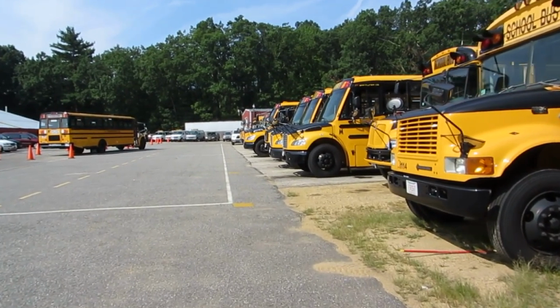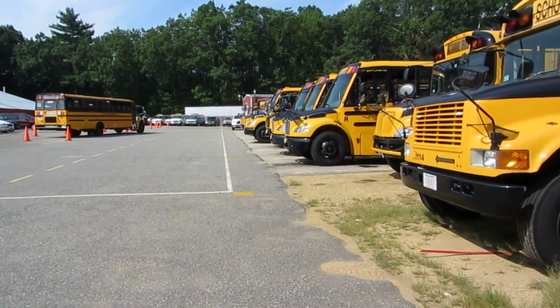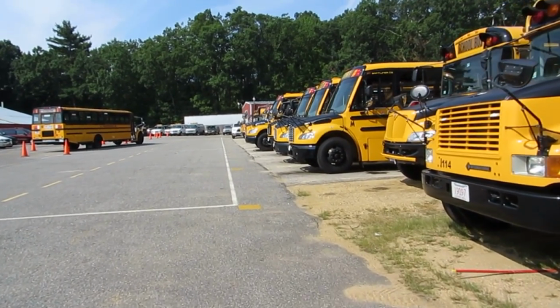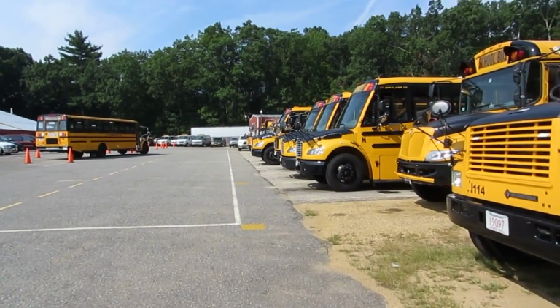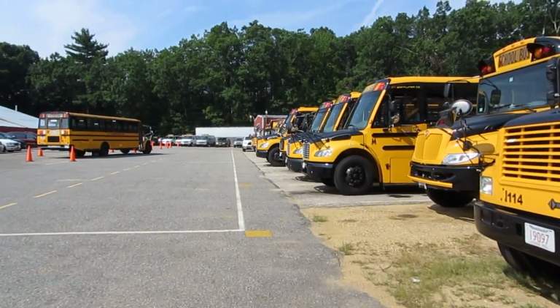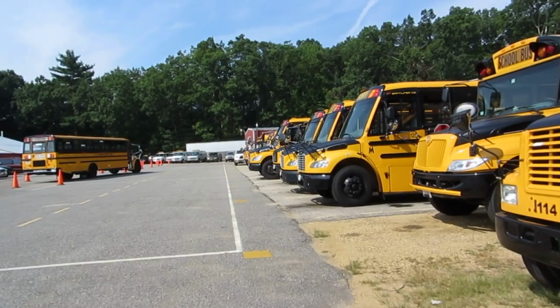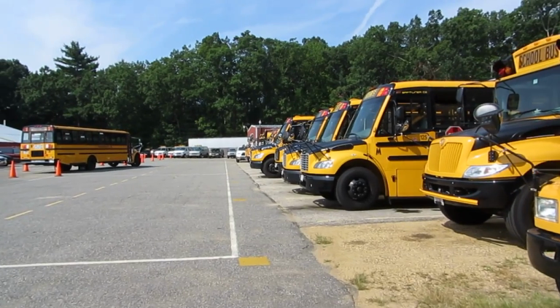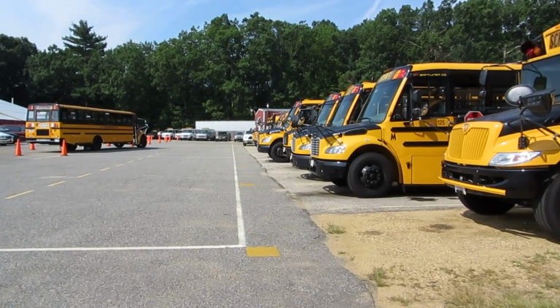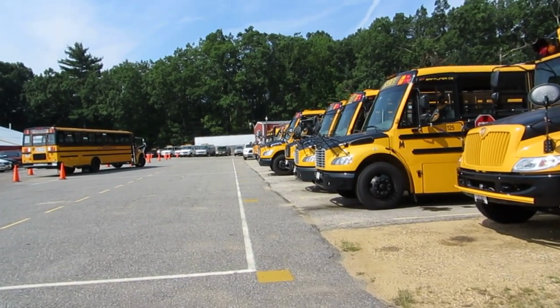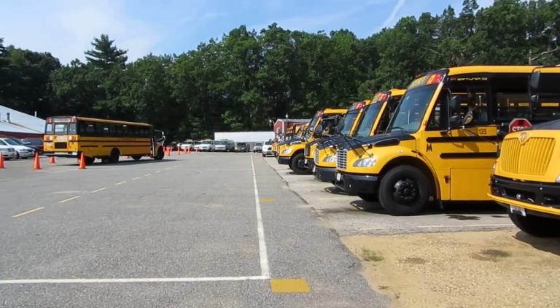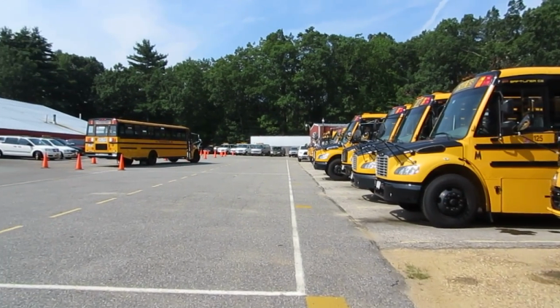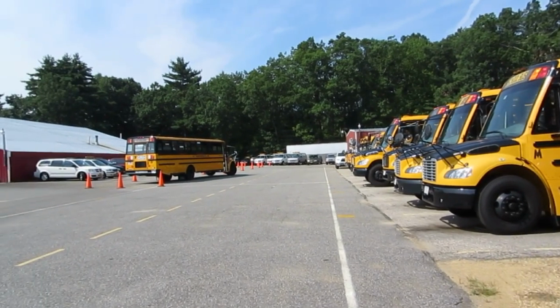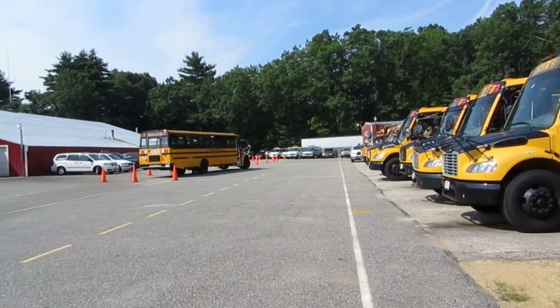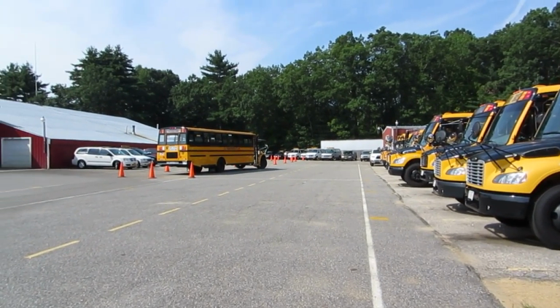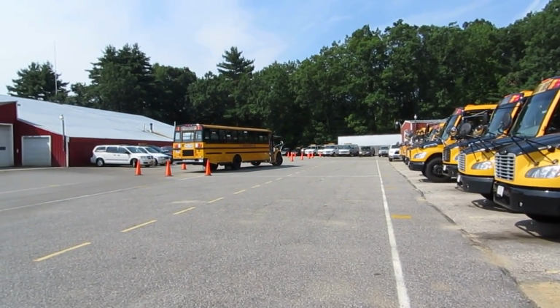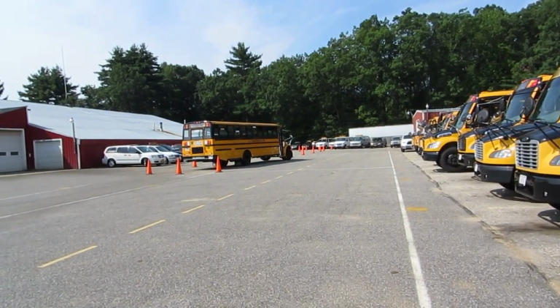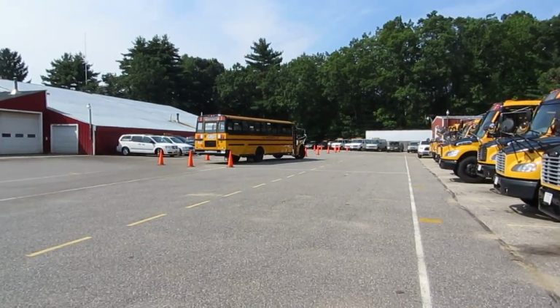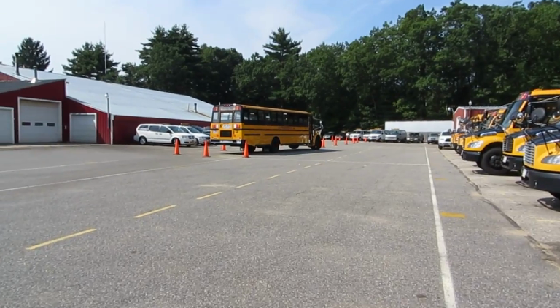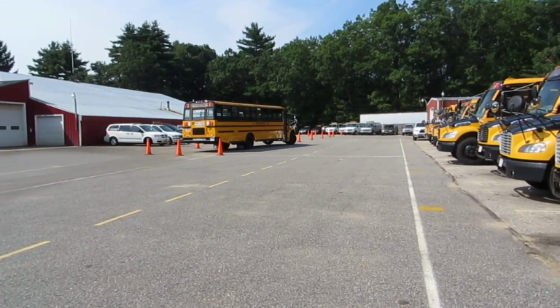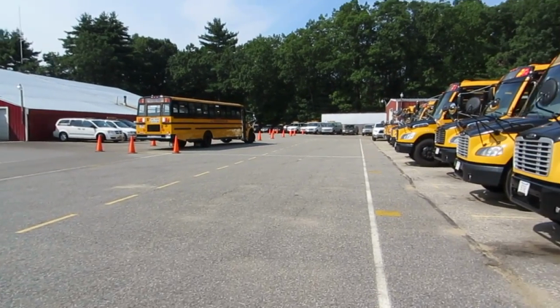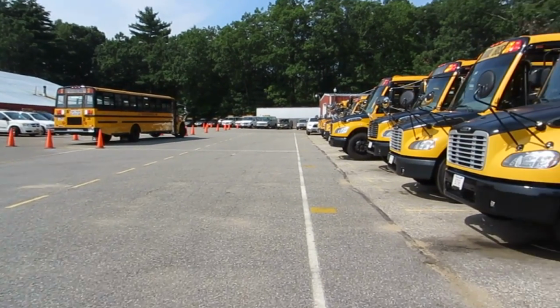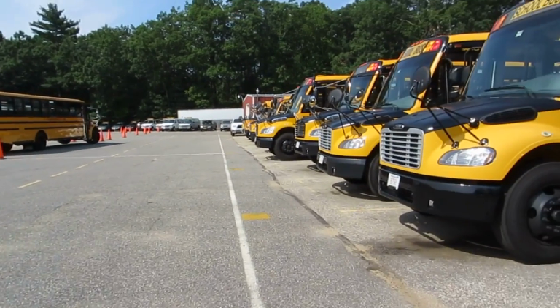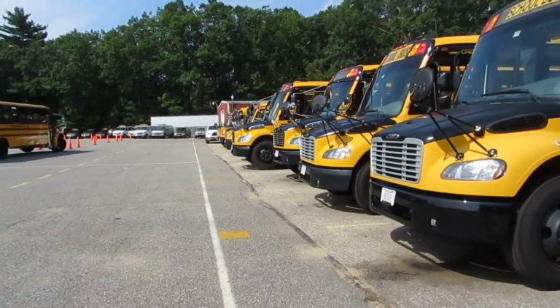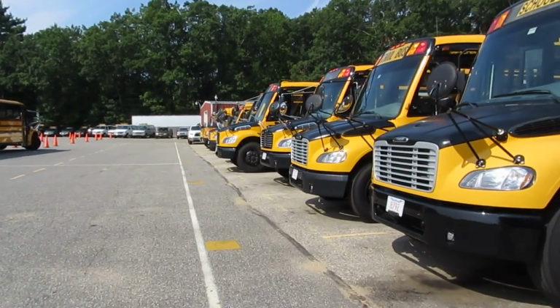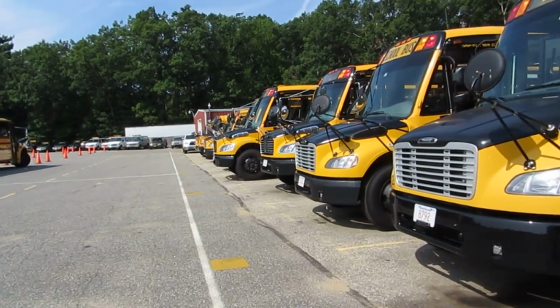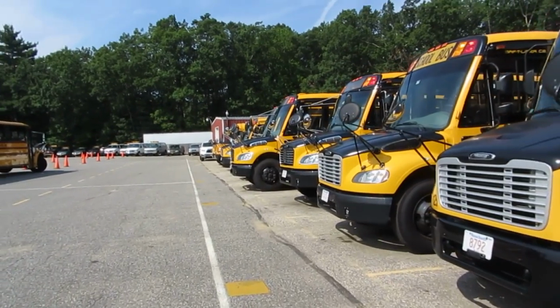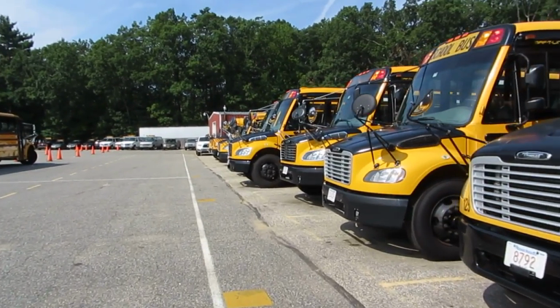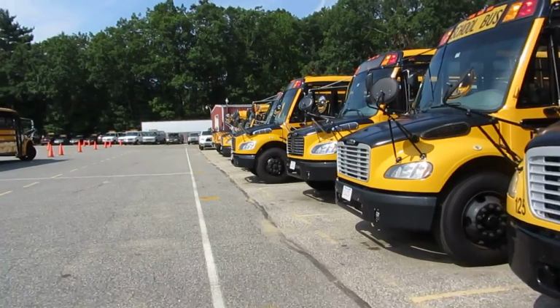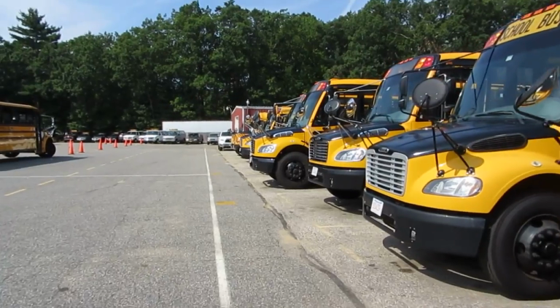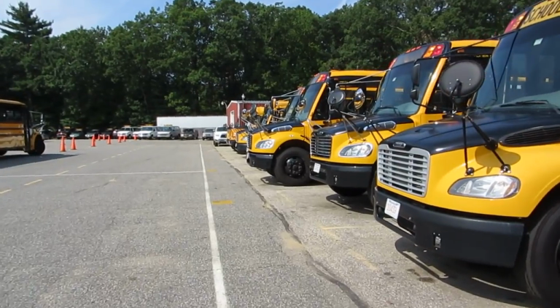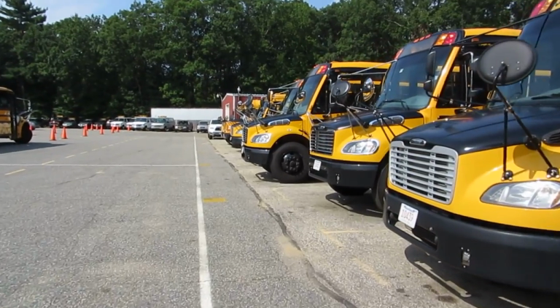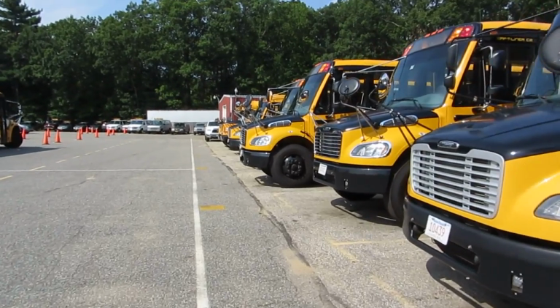Well, here we are getting ready for another school year. Got some people out here training to get their license. I know my bus is here someplace.